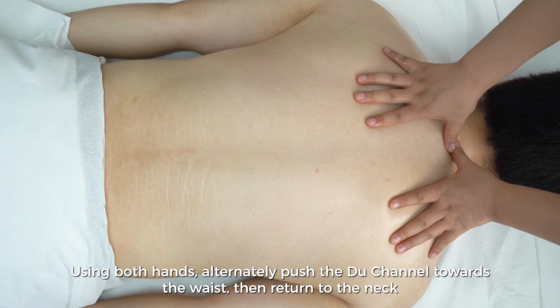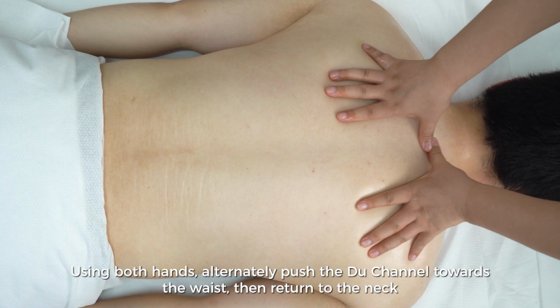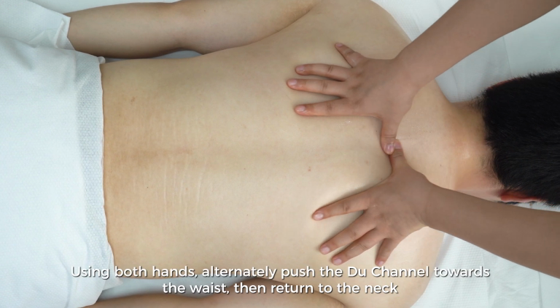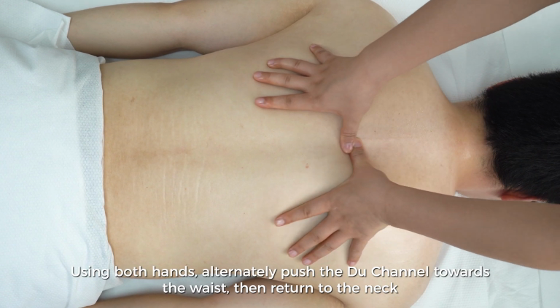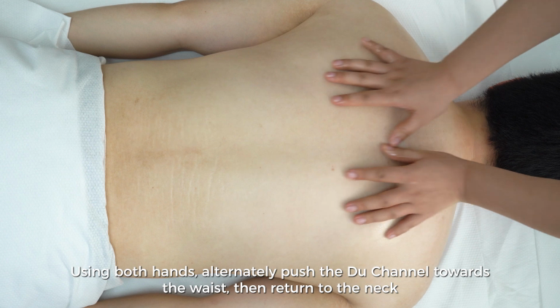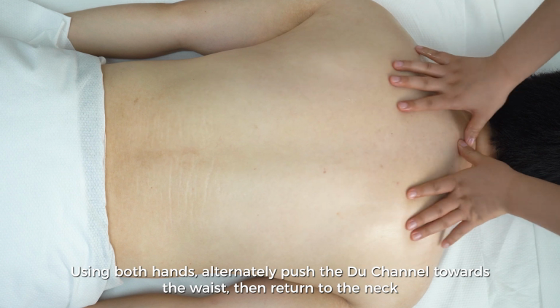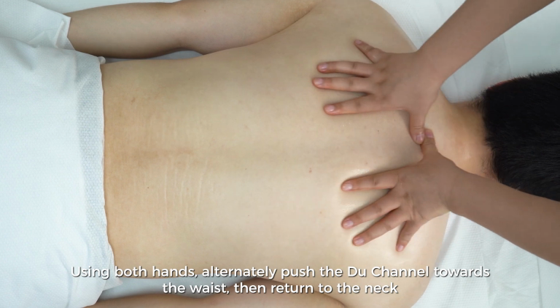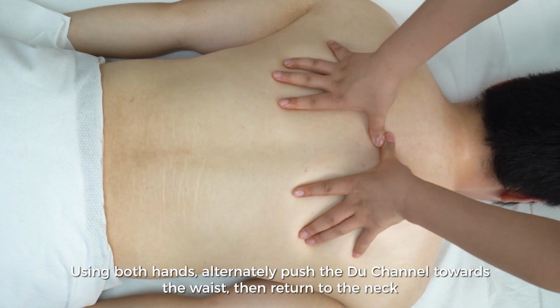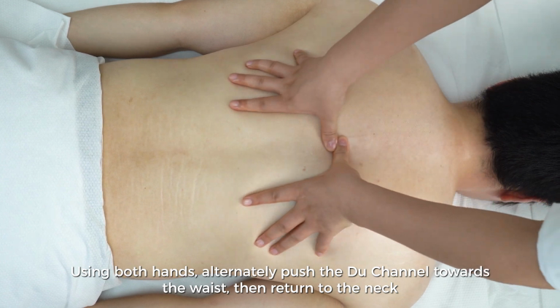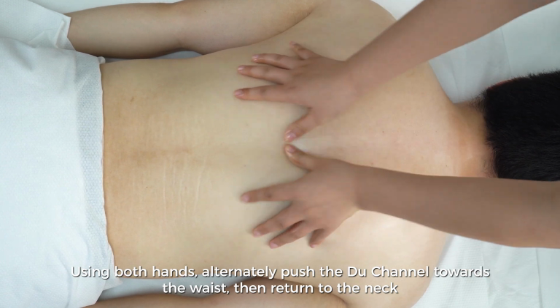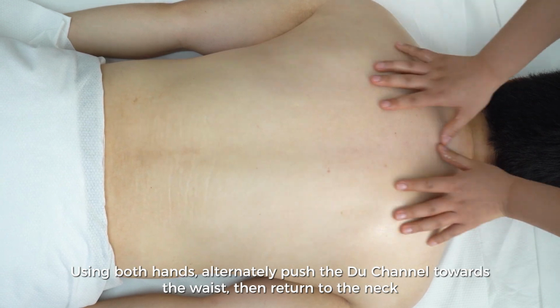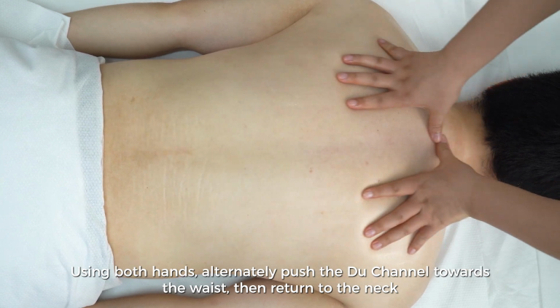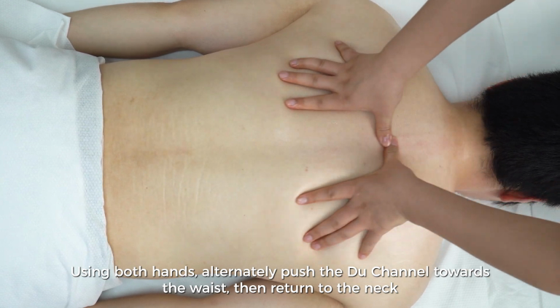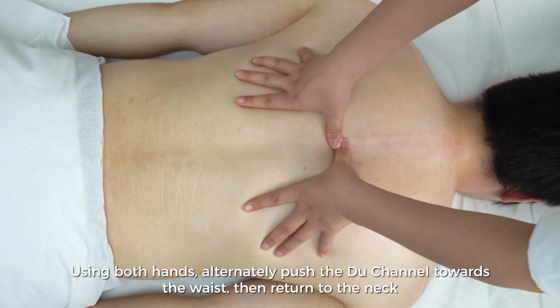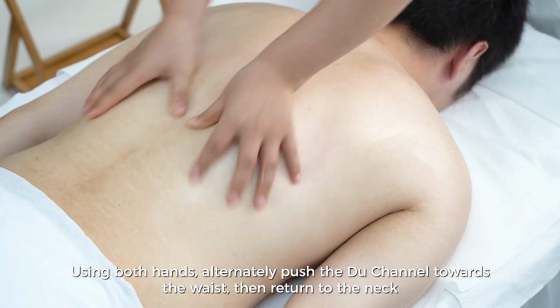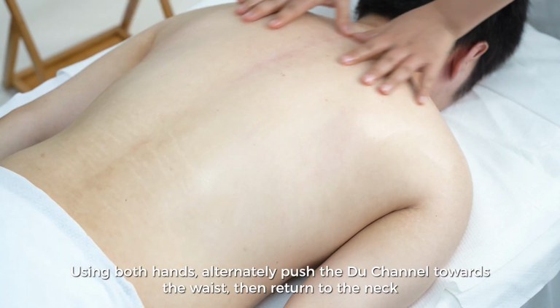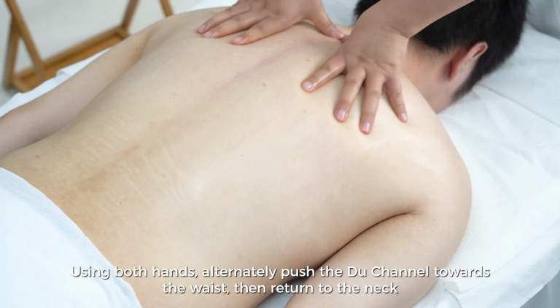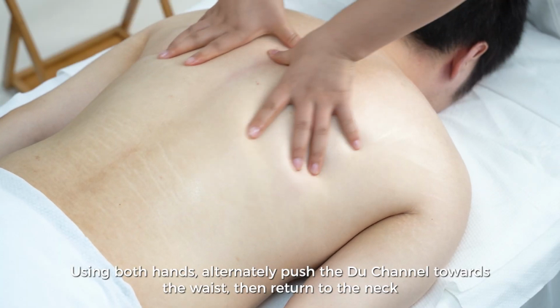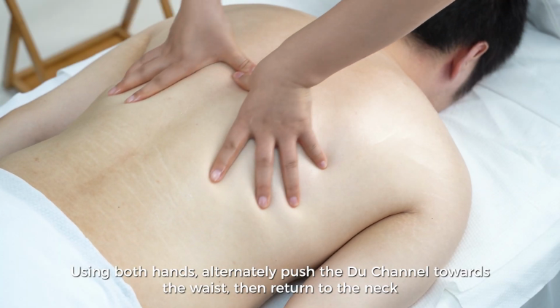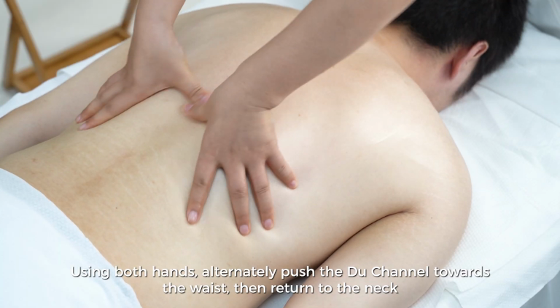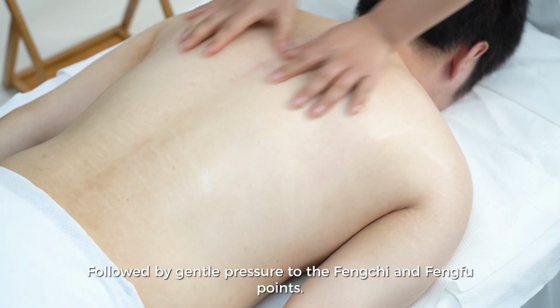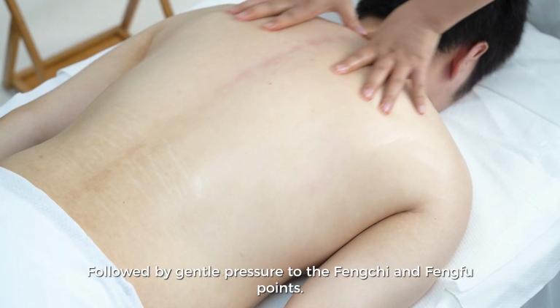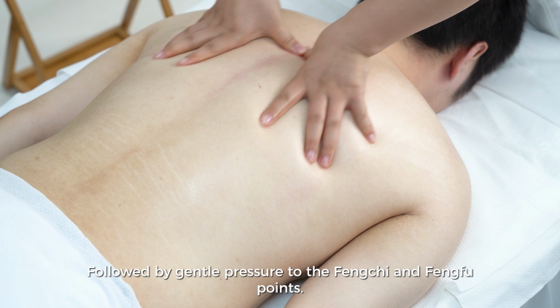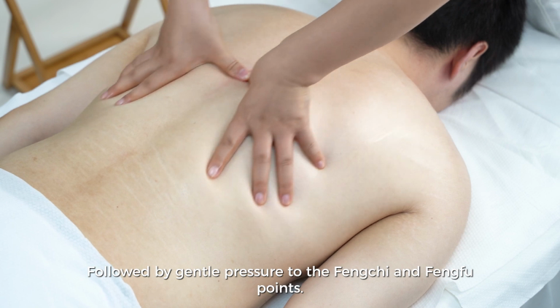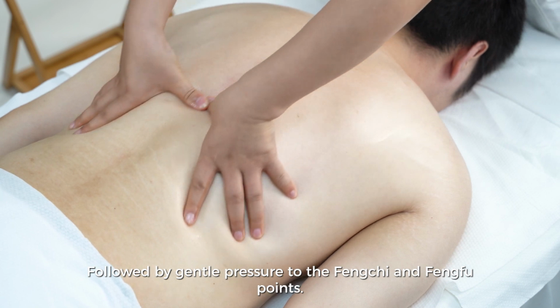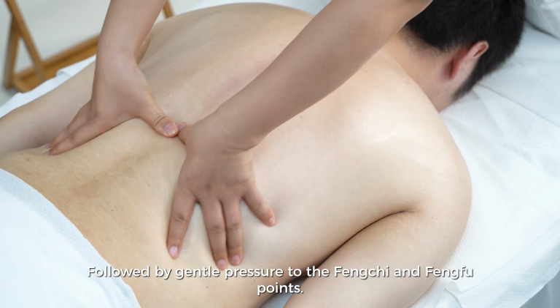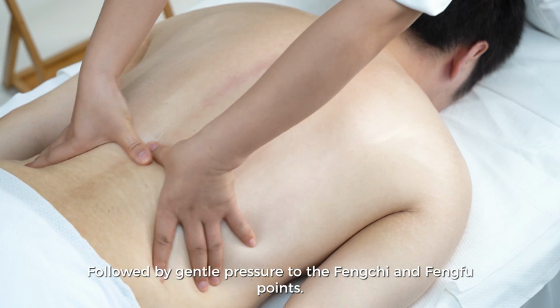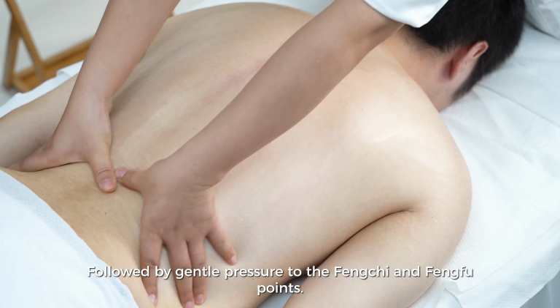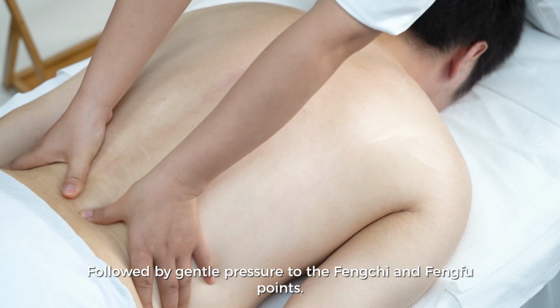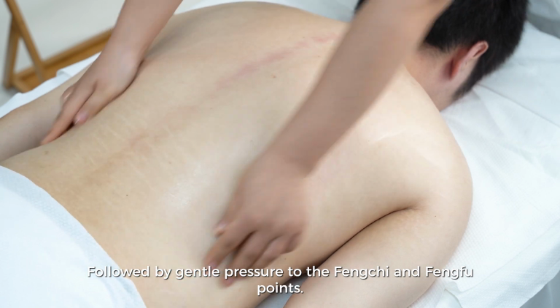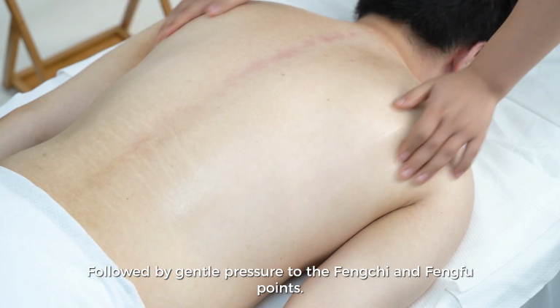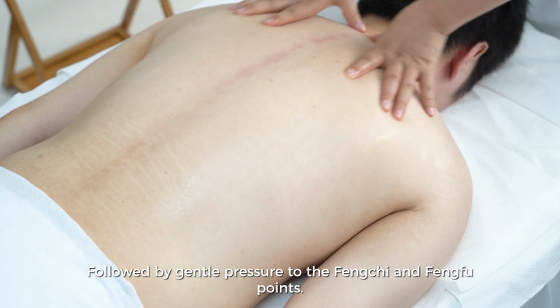Using both hands, alternately push the du channel towards the waist, then return to the neck, followed by gentle pressure to the Feng Qi and Feng Fu points.